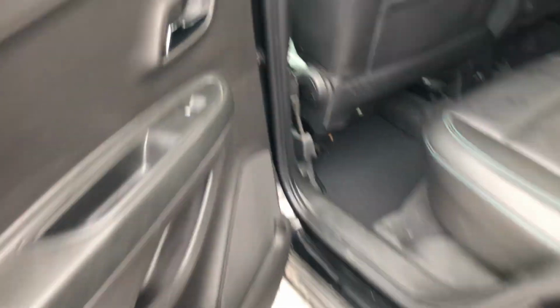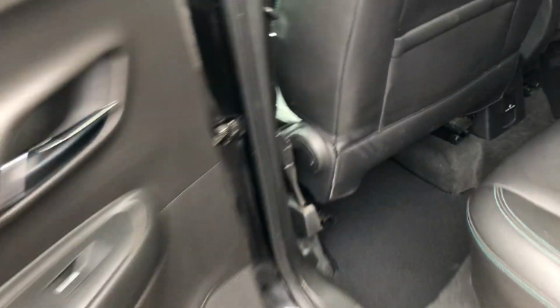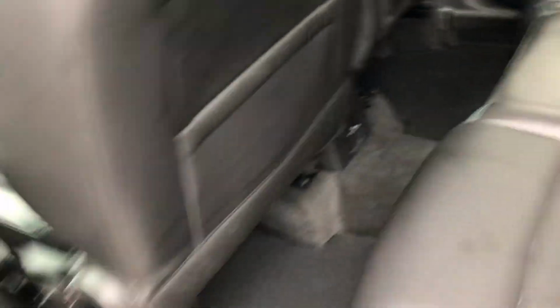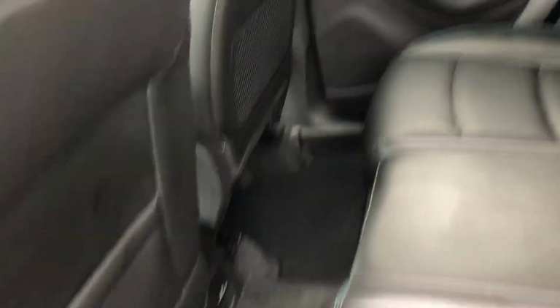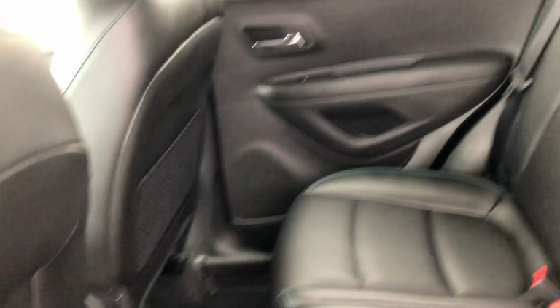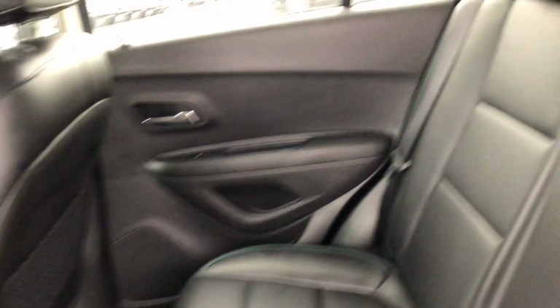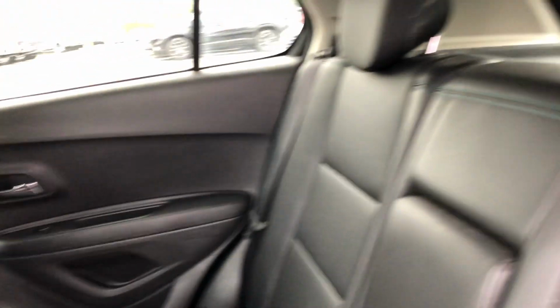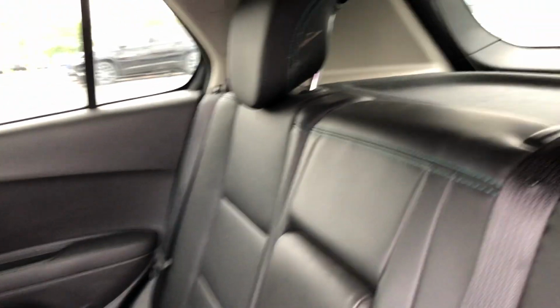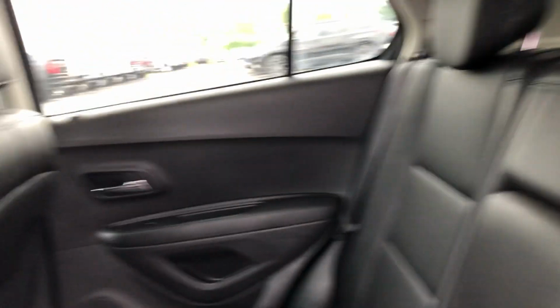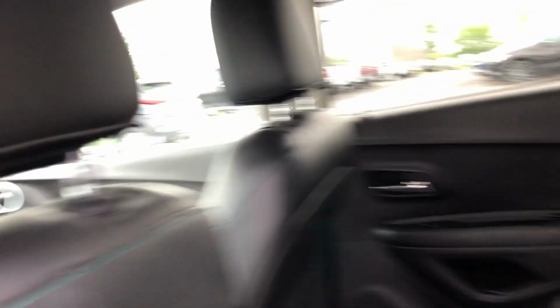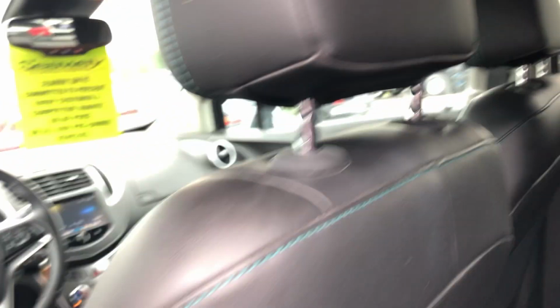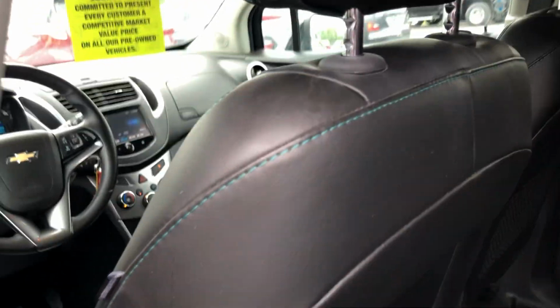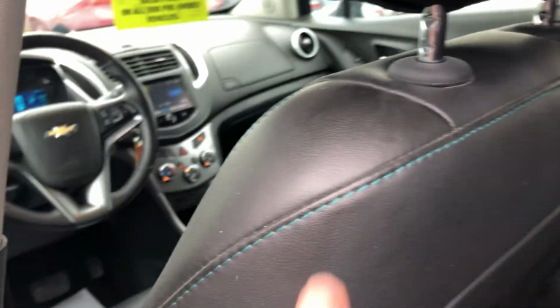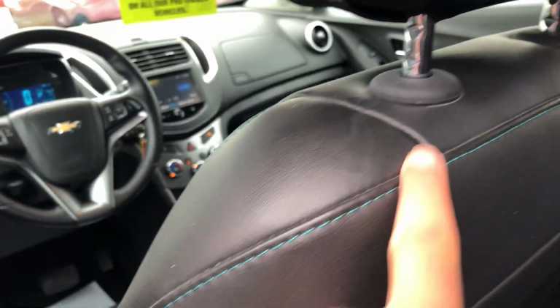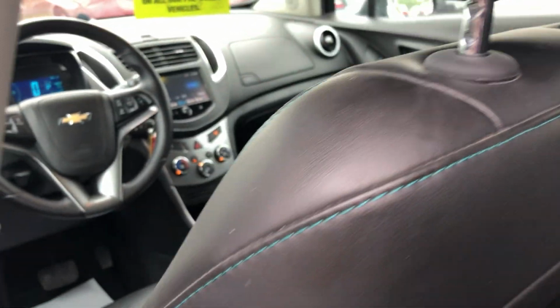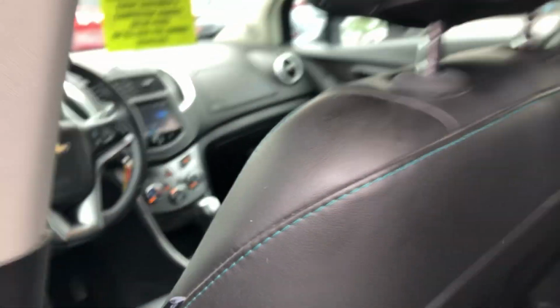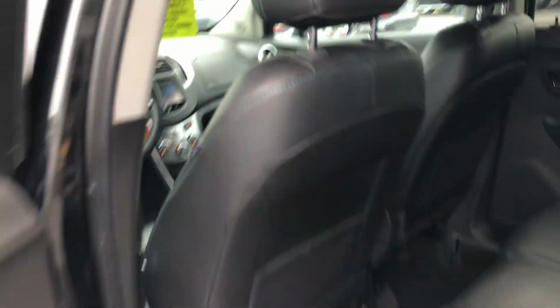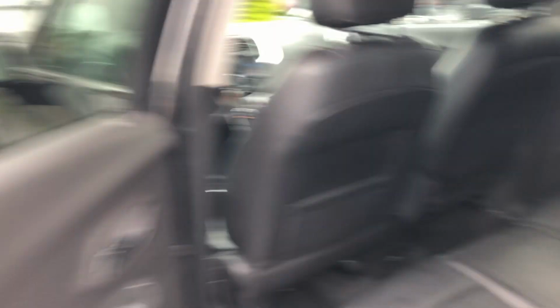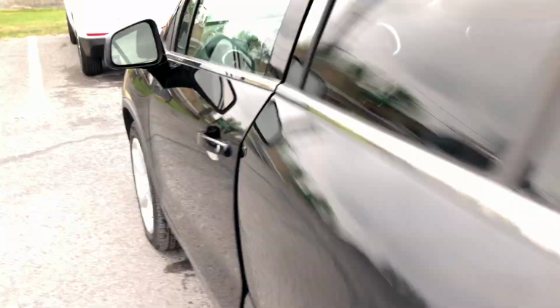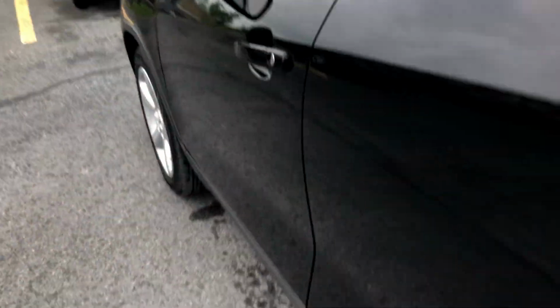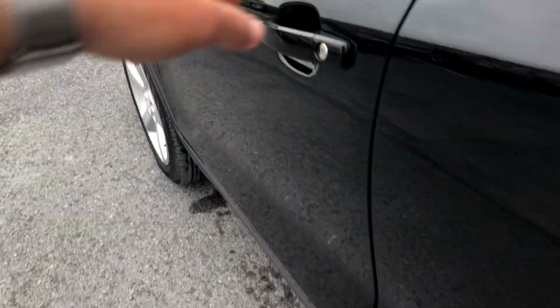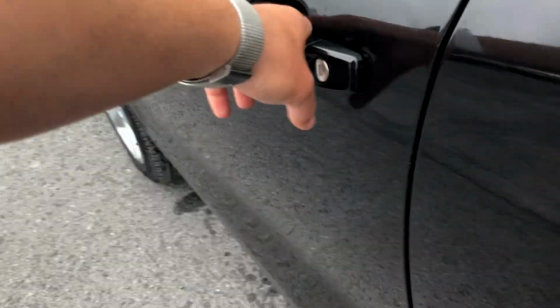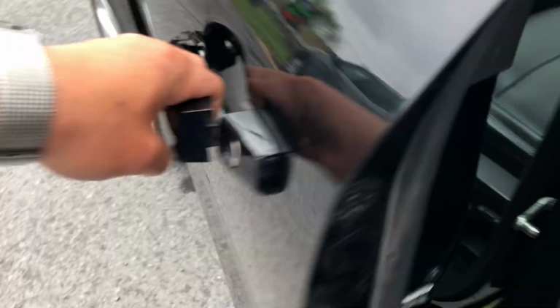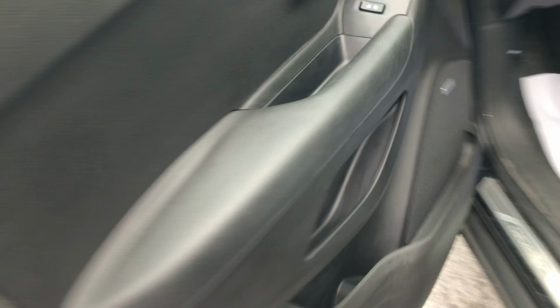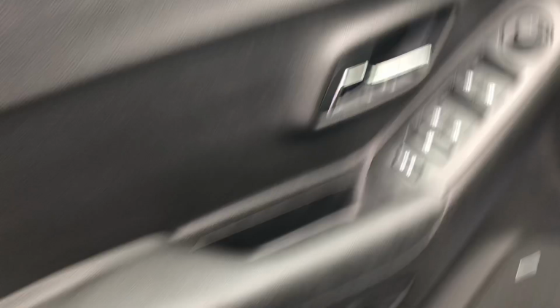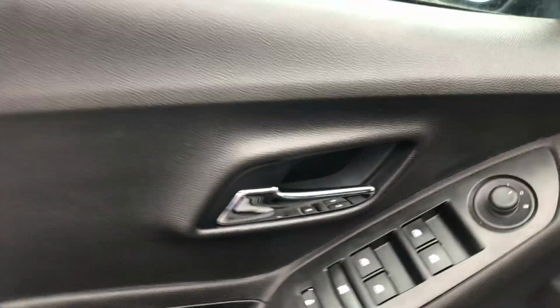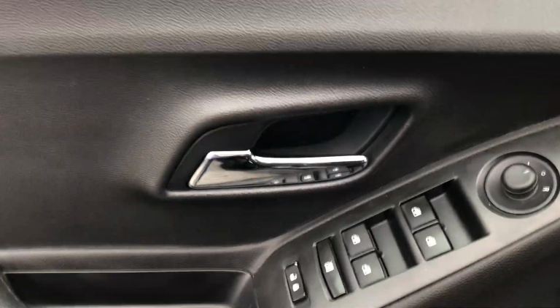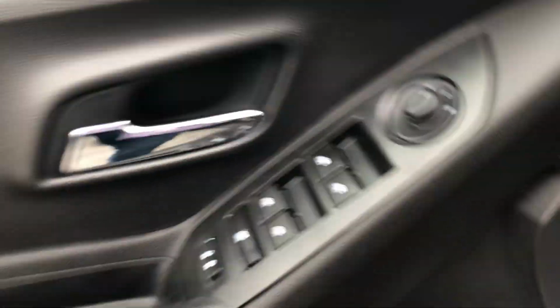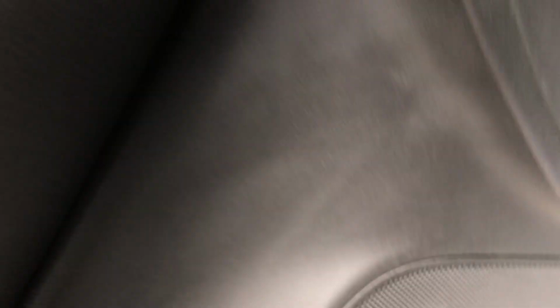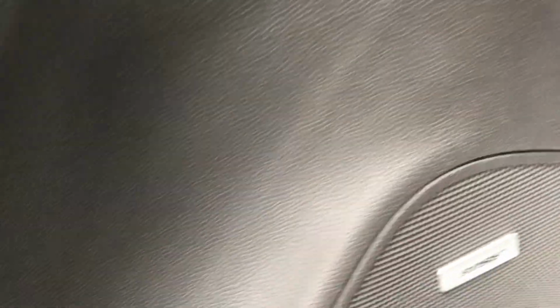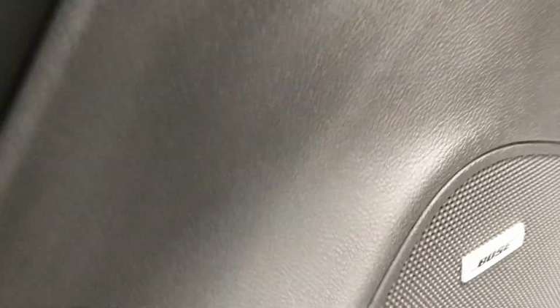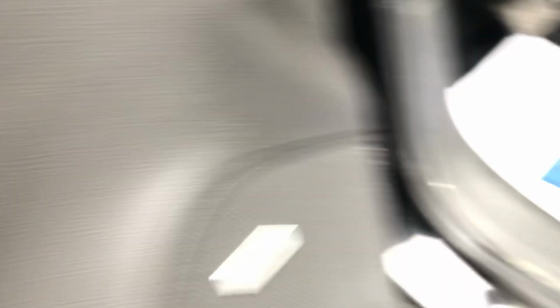Full black leather interior. Power windows on the doors in the back for the passengers, and you also have that baby blue stitching on the driver door itself. Power windows, power locks, power mirrors, and a Bose sound system.